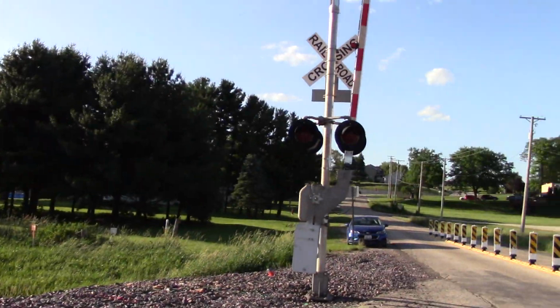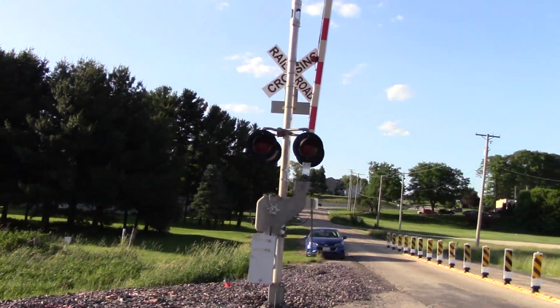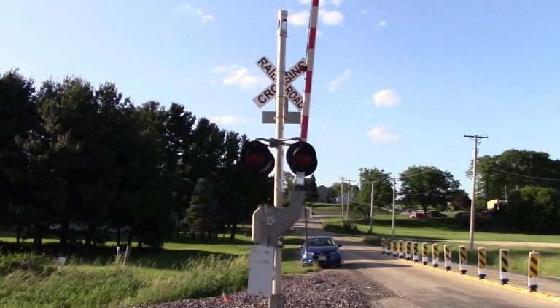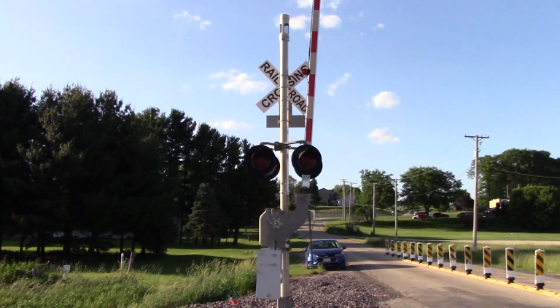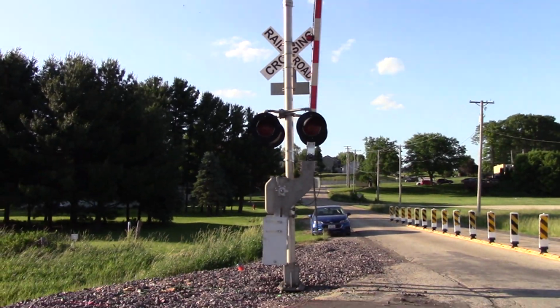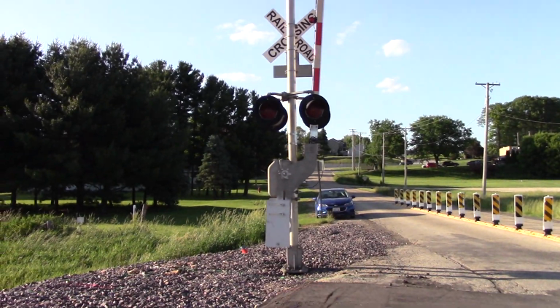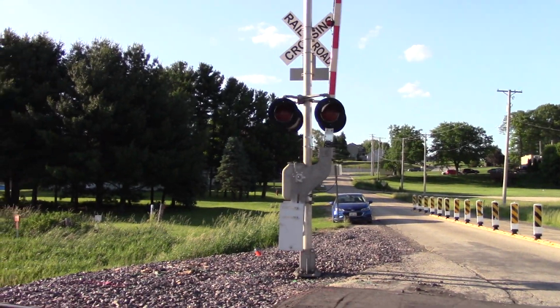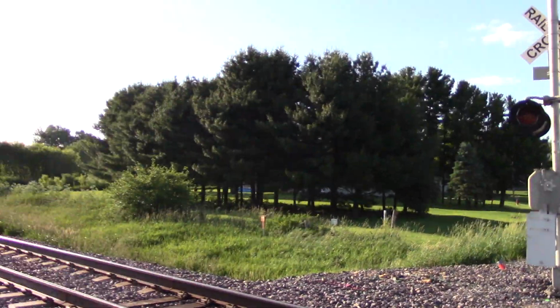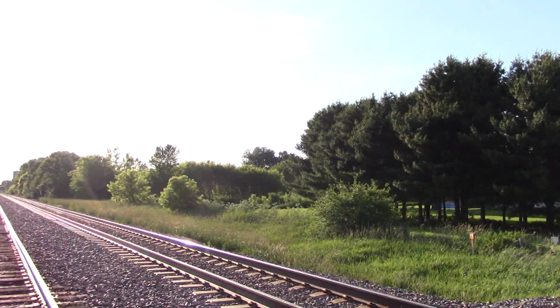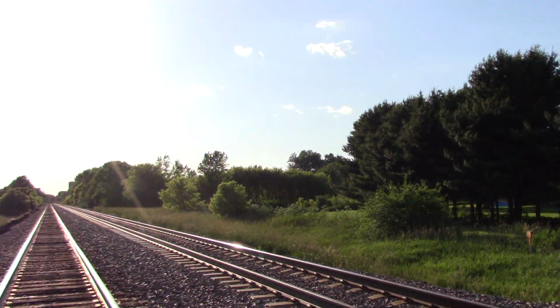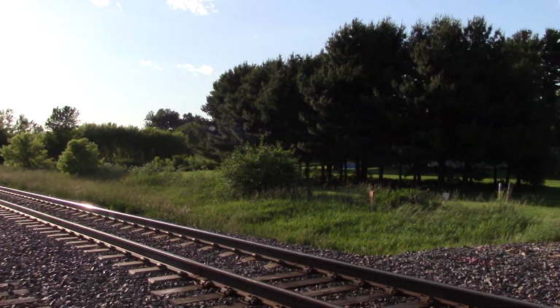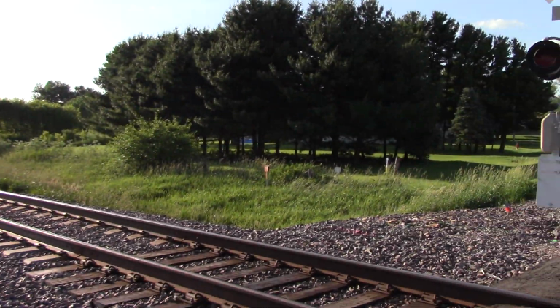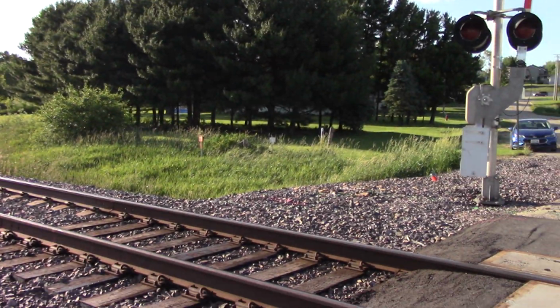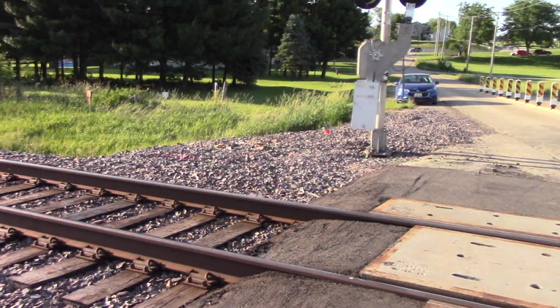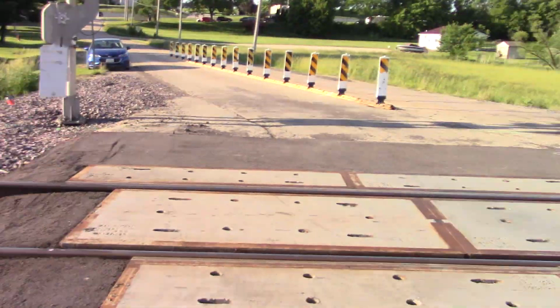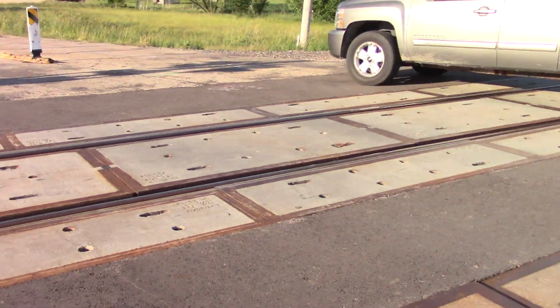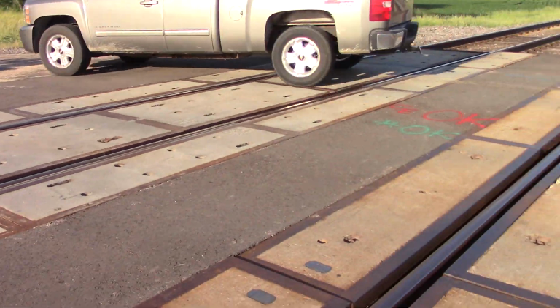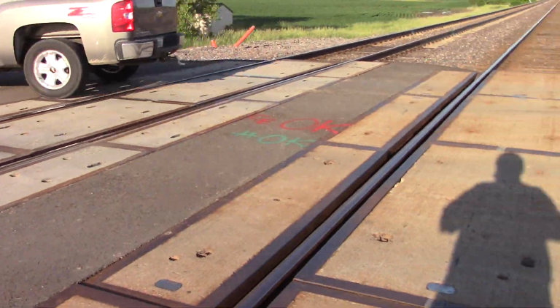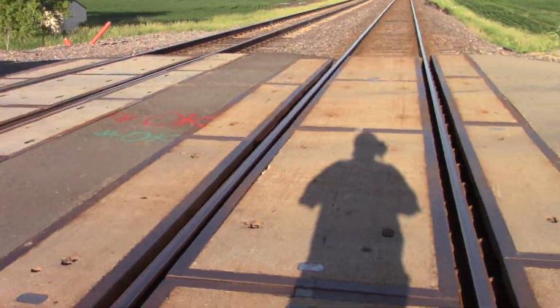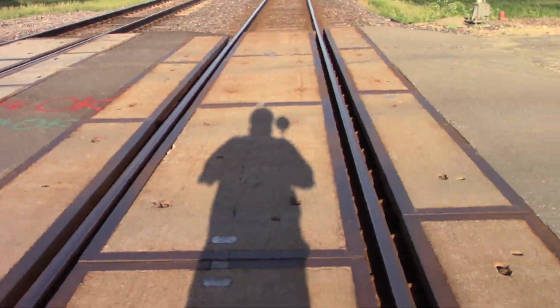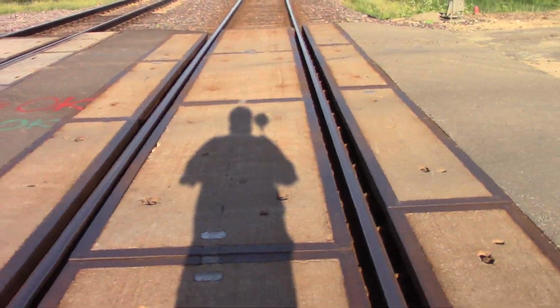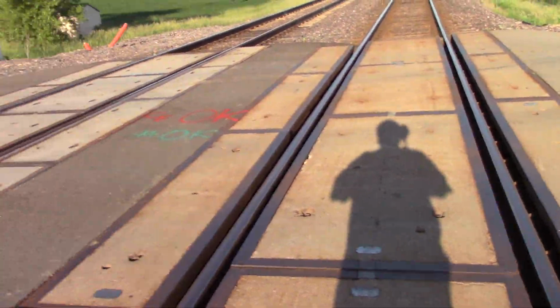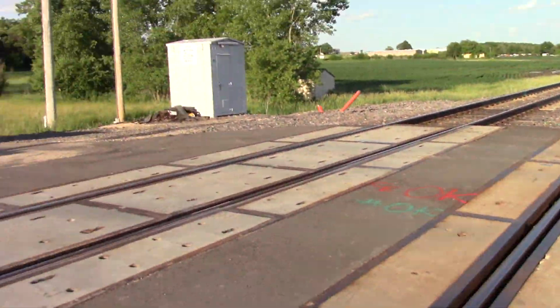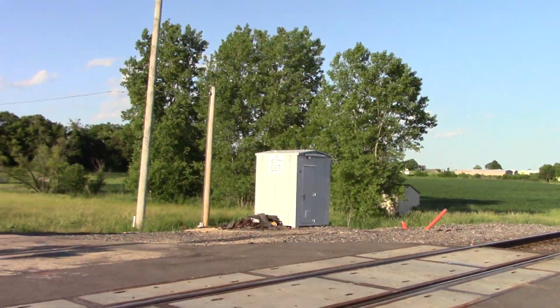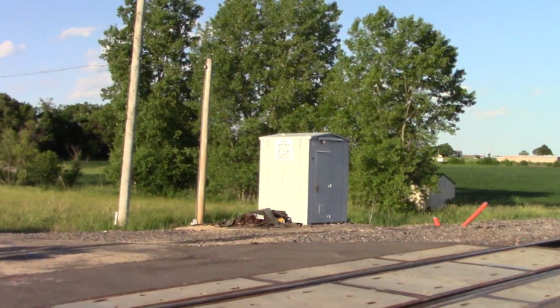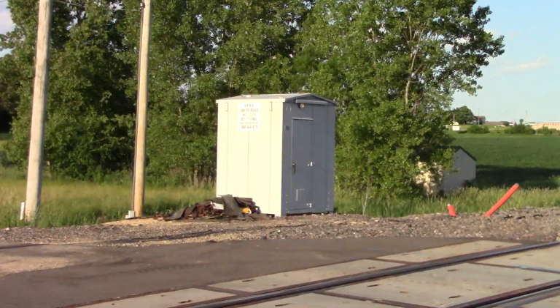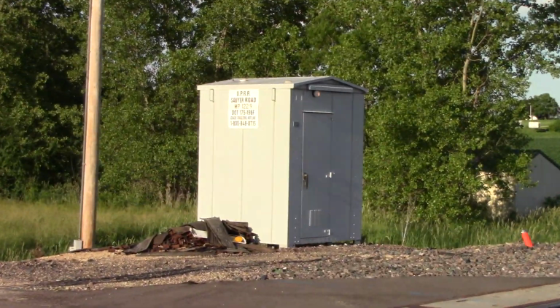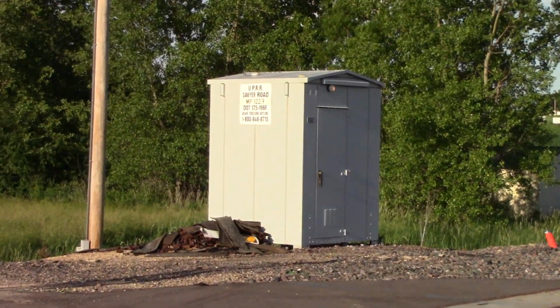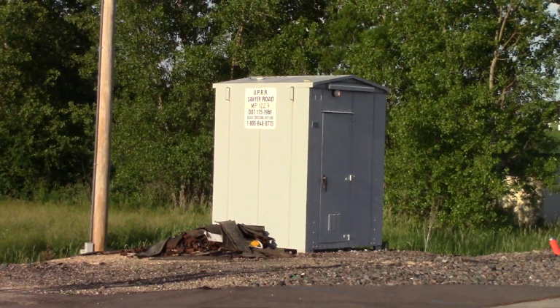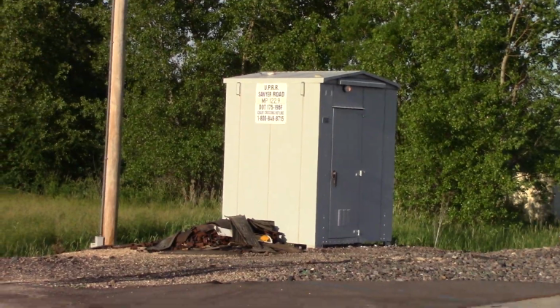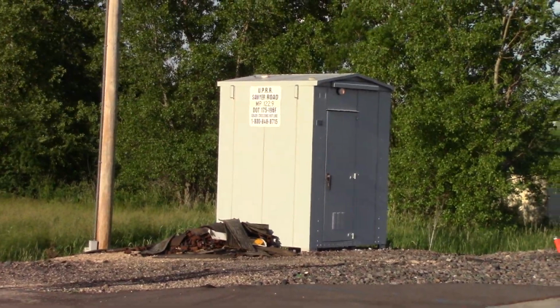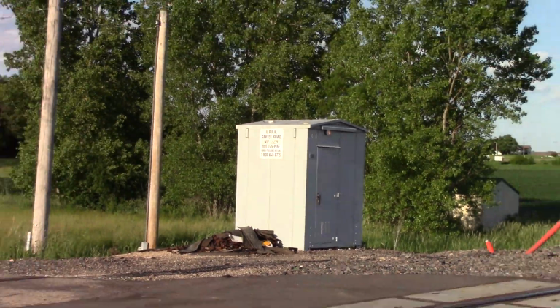Here is the back view of the northern signal. That grade here is all concrete. There is a relay bungalow on the northeast quadrant — it is a somewhat newer one.